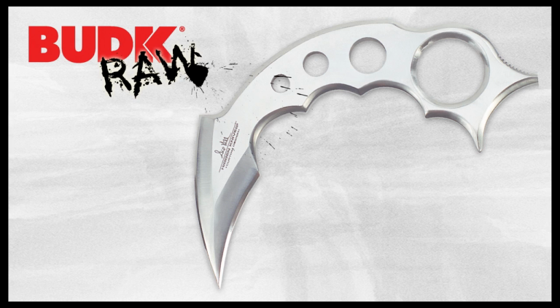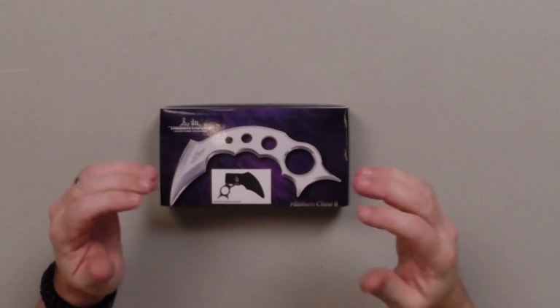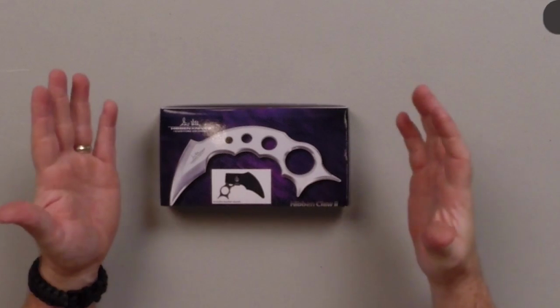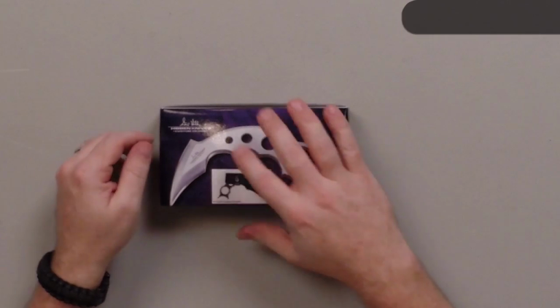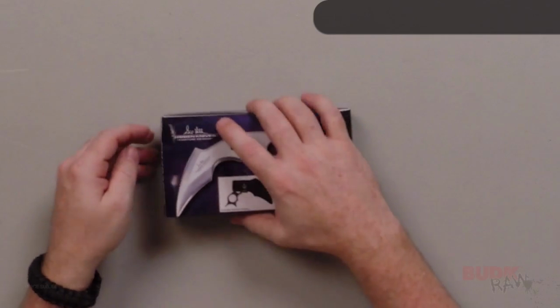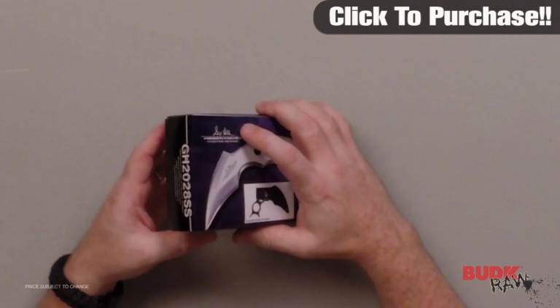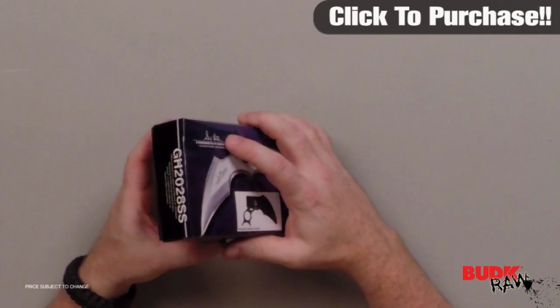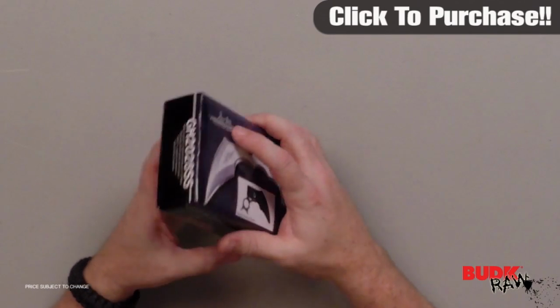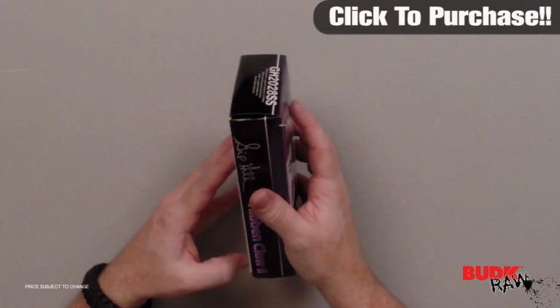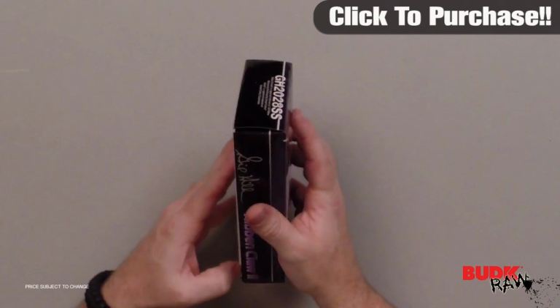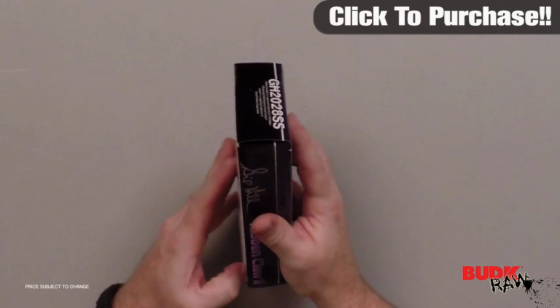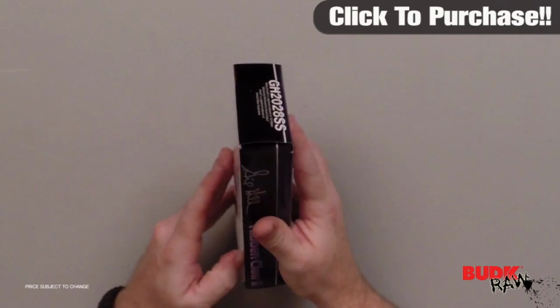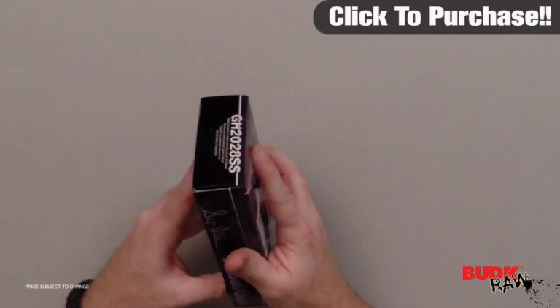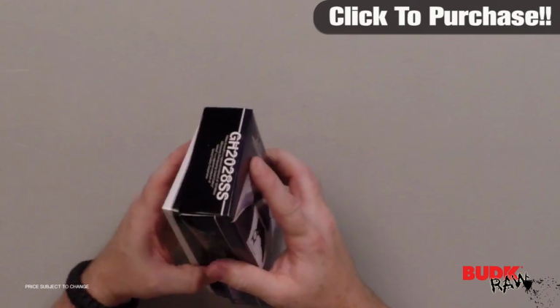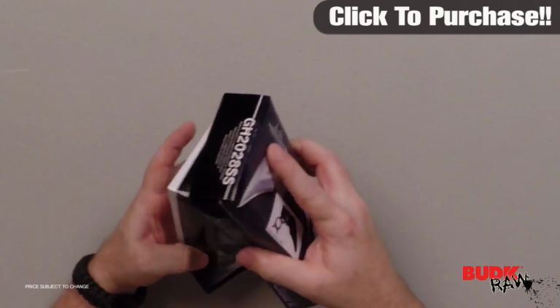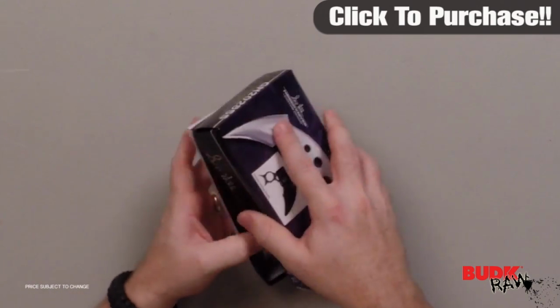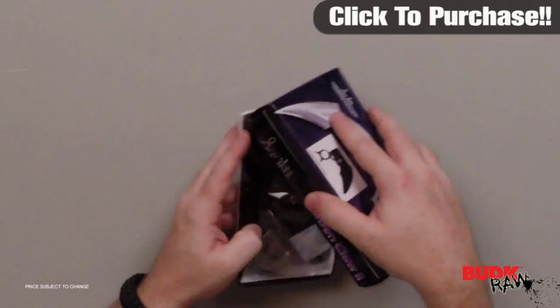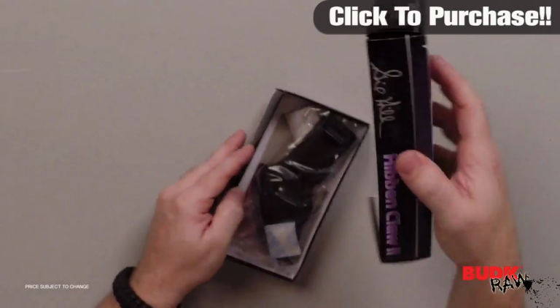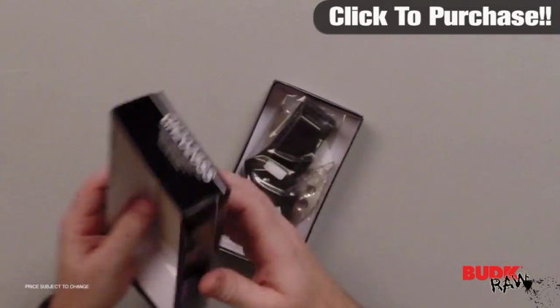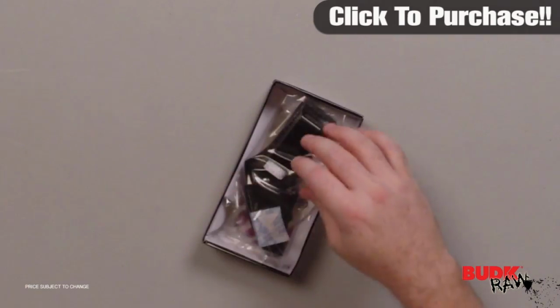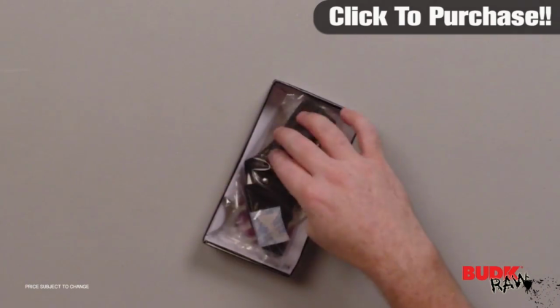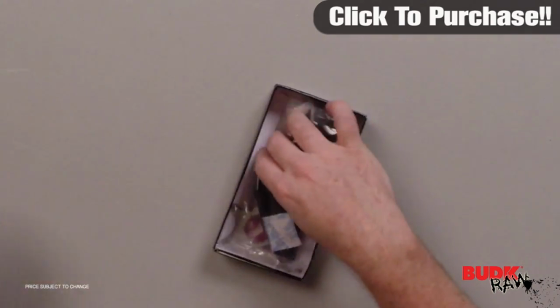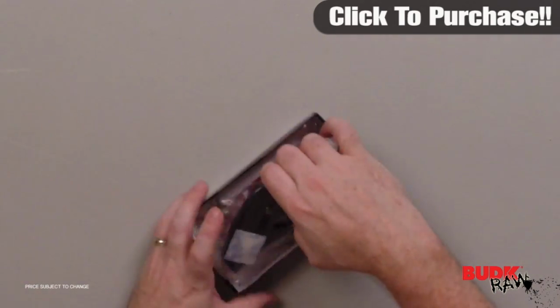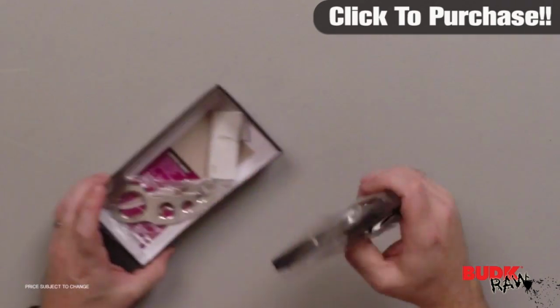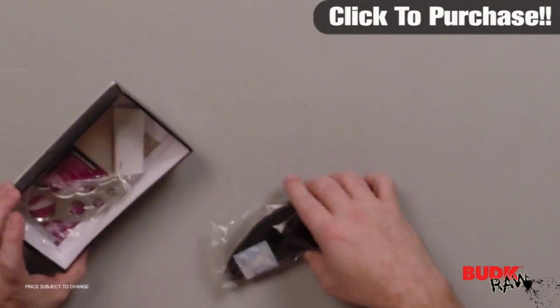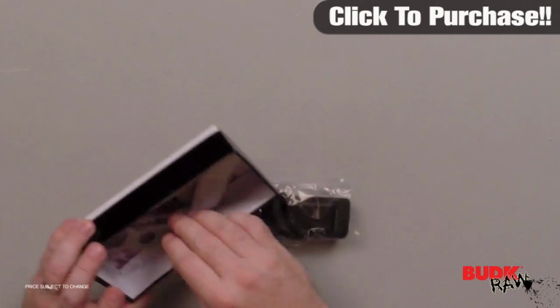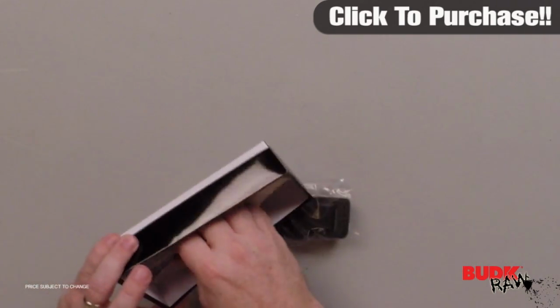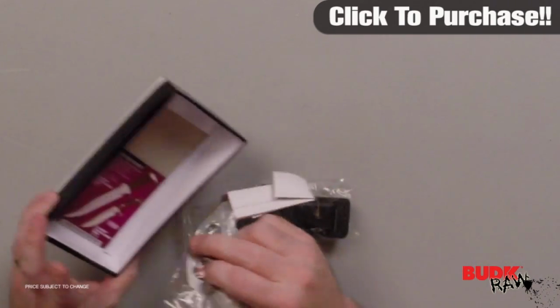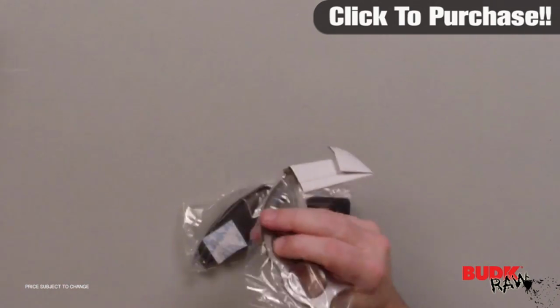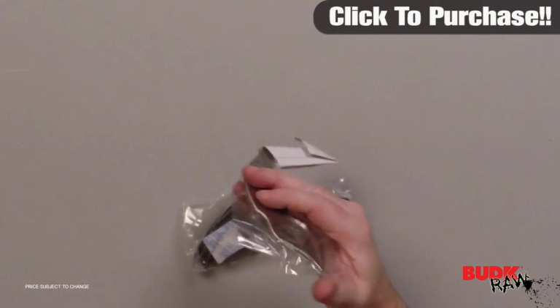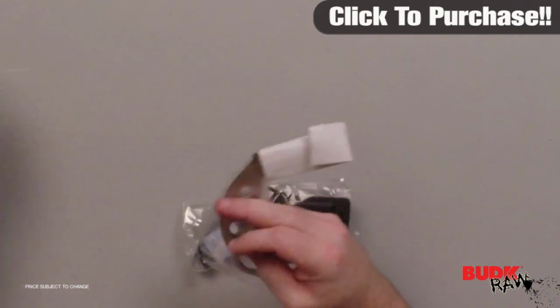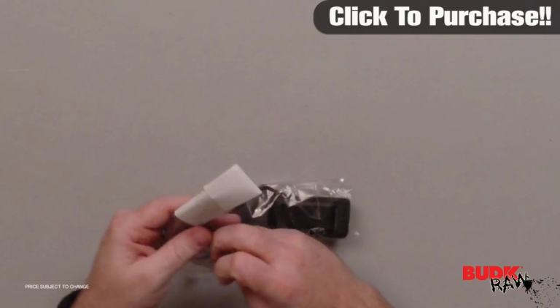Hi, my name is Nathan Lawson and thanks for watching. Here is the Gil Hibben Claw 2, retailing for $41 but on sale for $21.99.